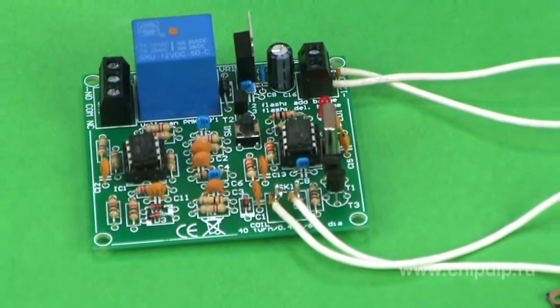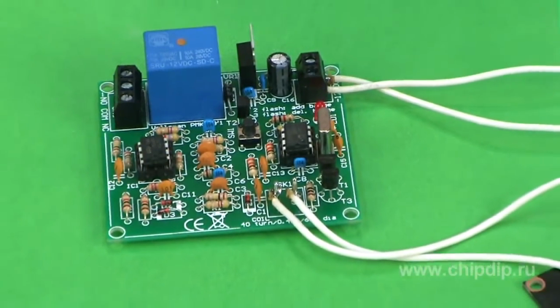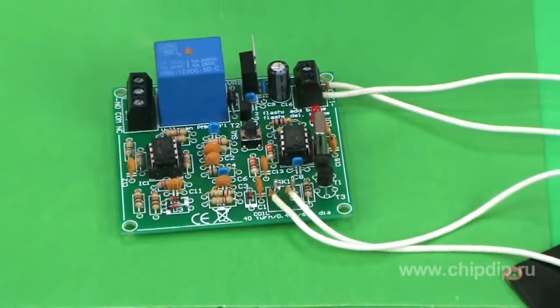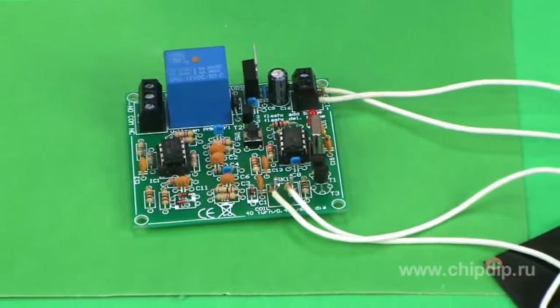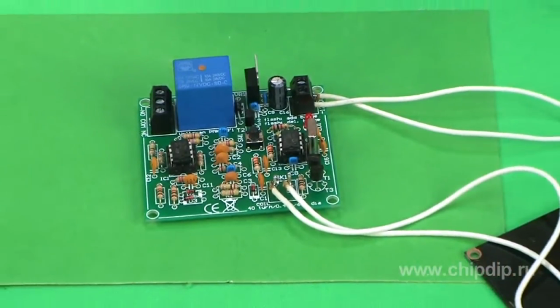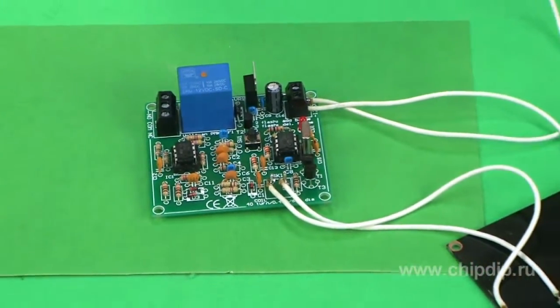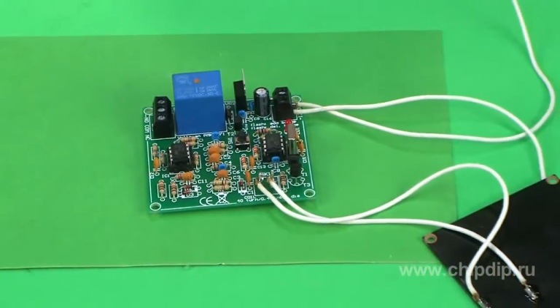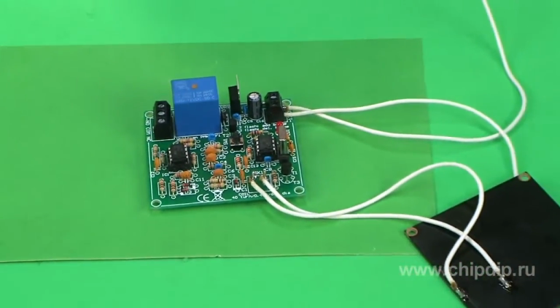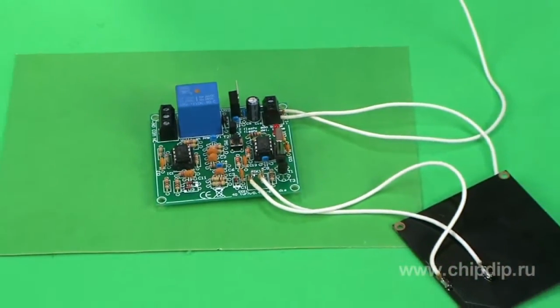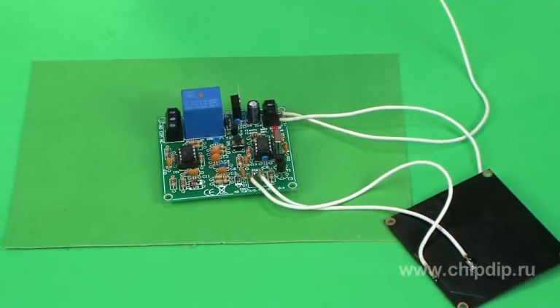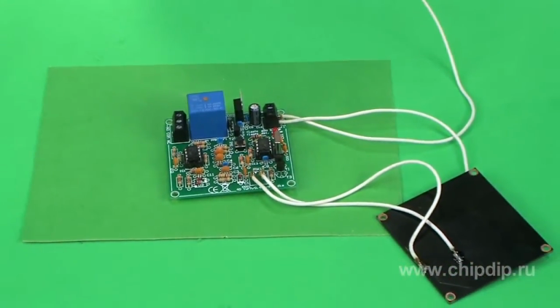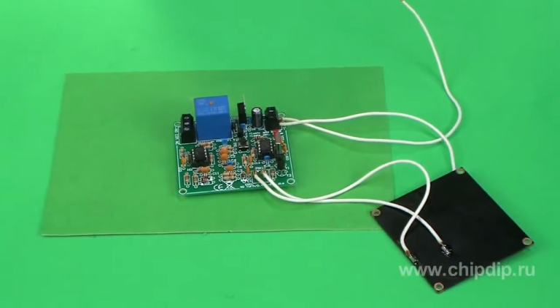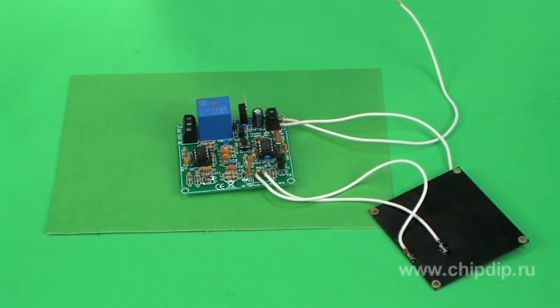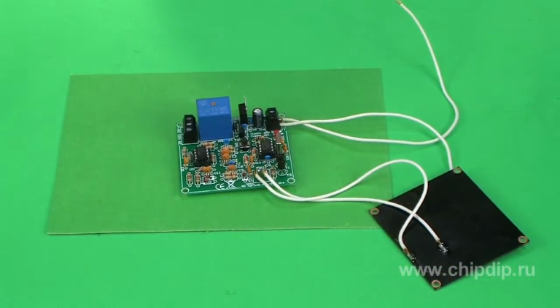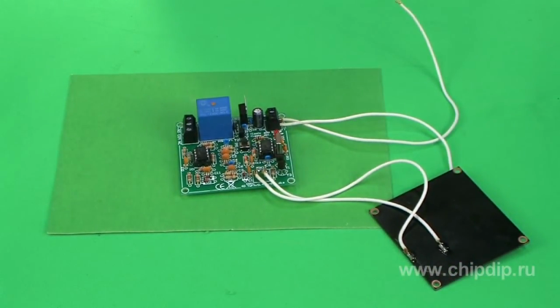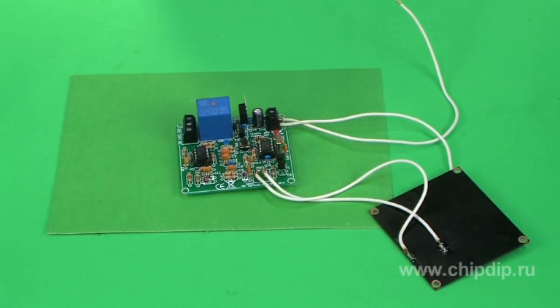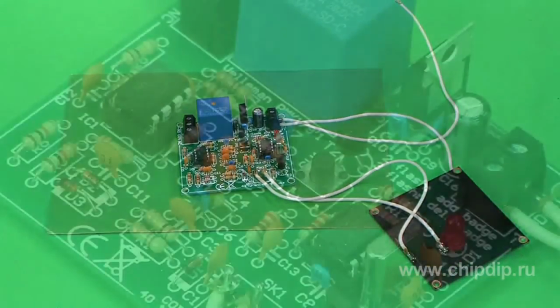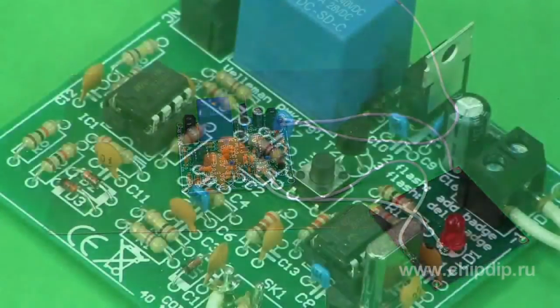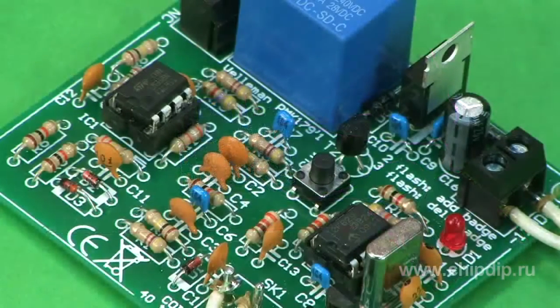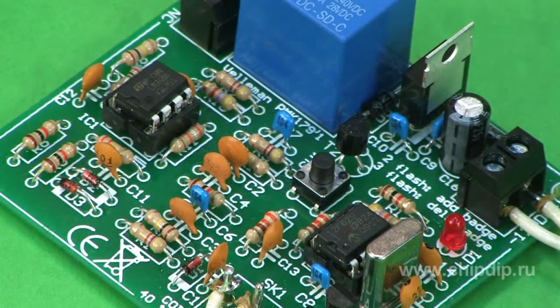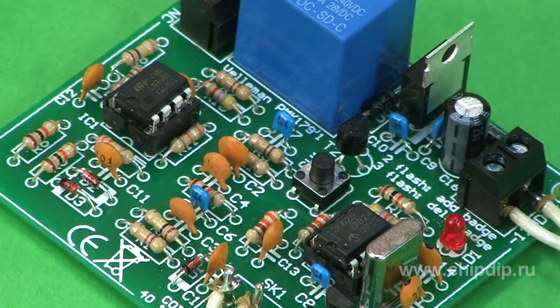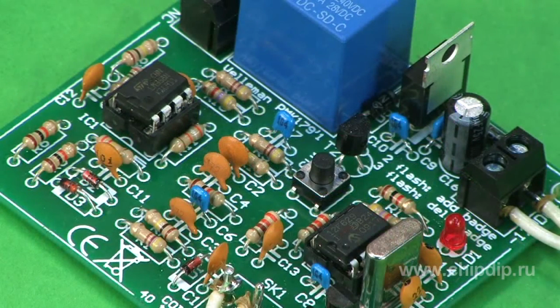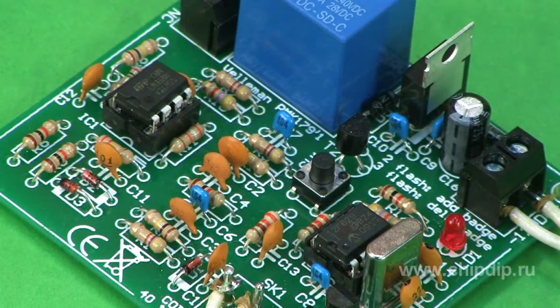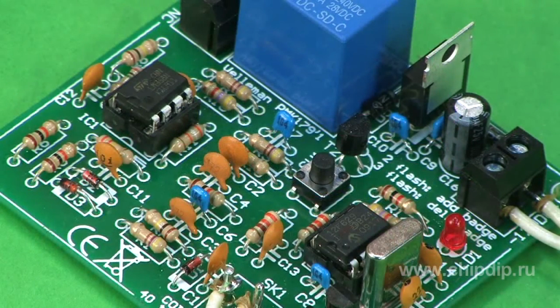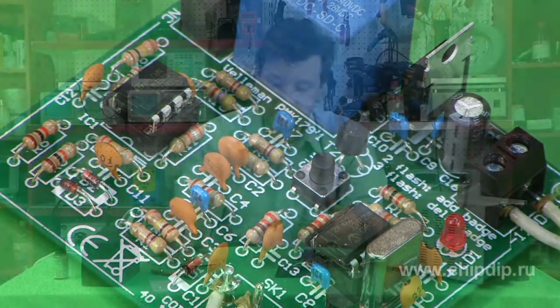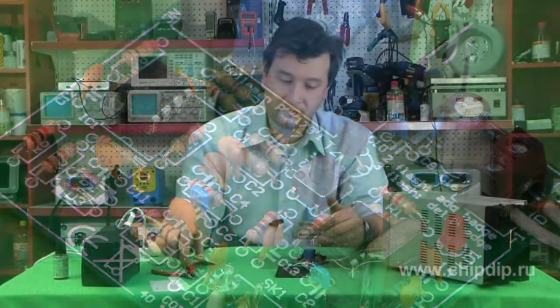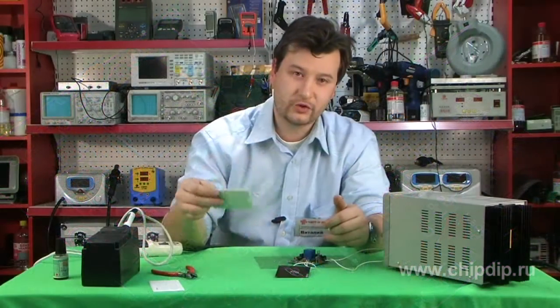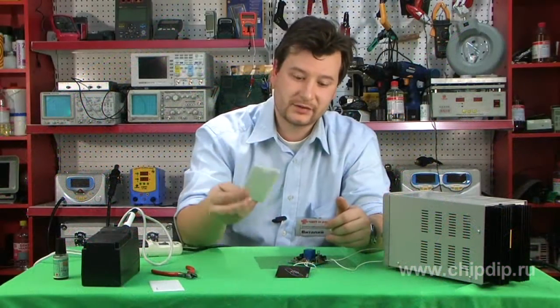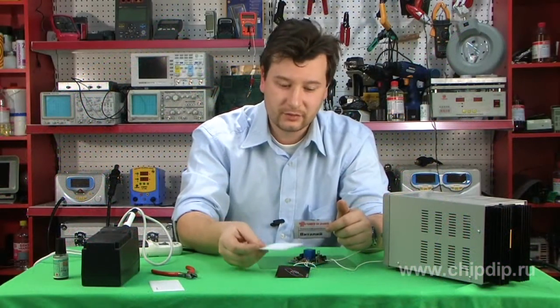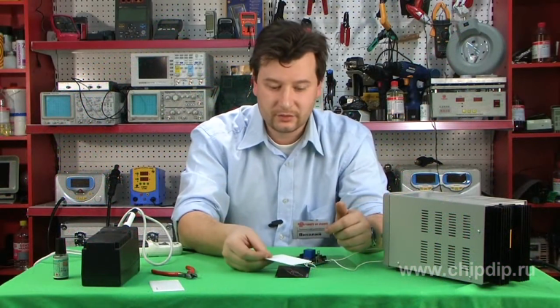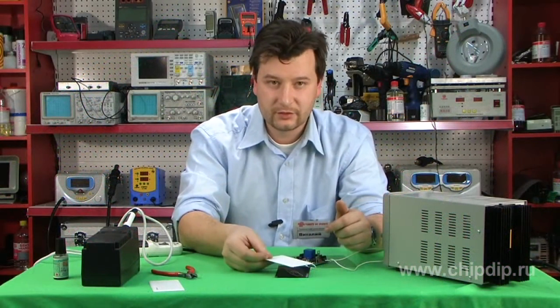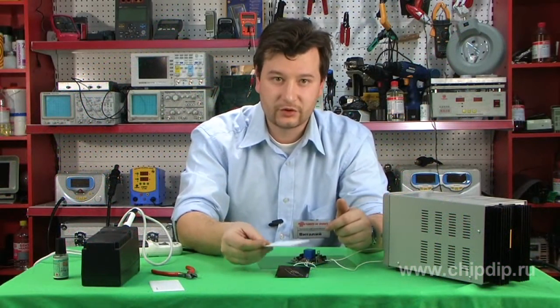It takes only 5 to 10 minutes to assemble the device. If properly assembled, it requires no adjusting — just switch on and use it.